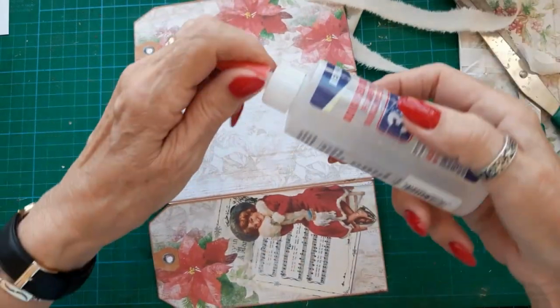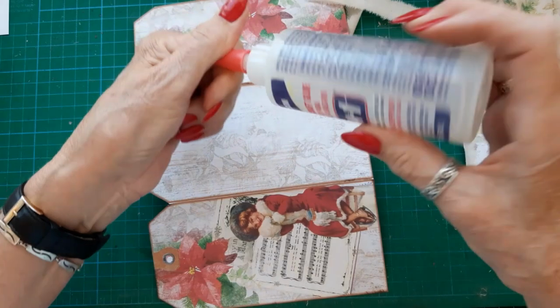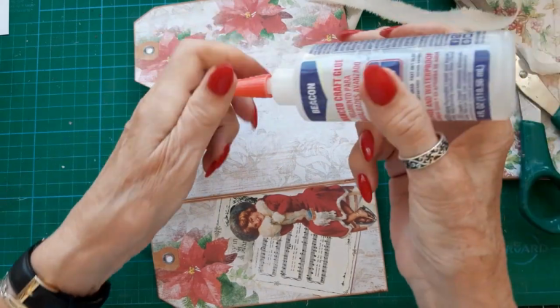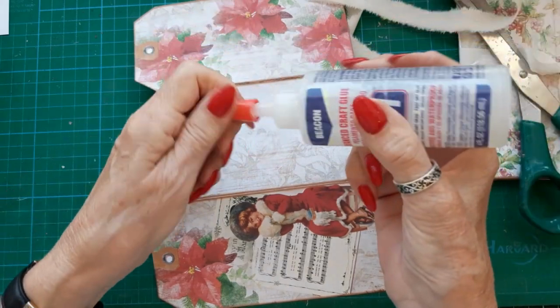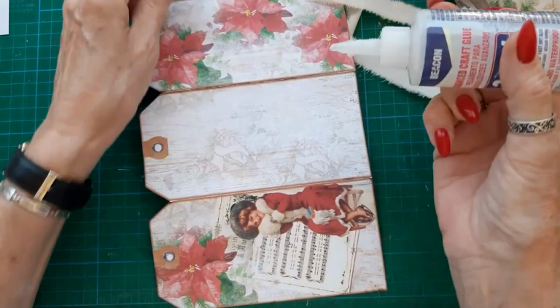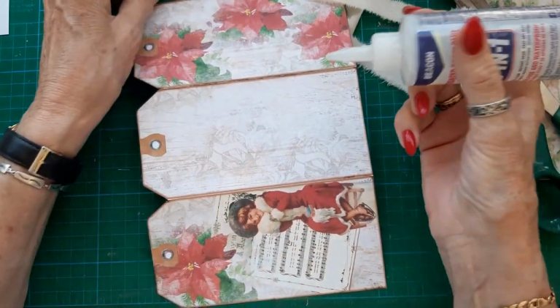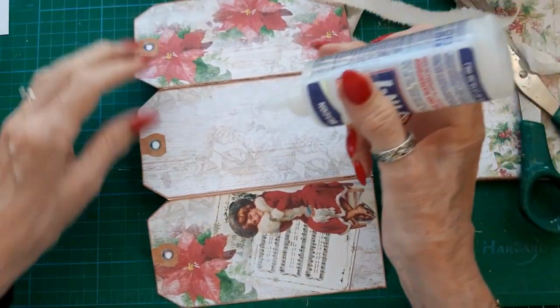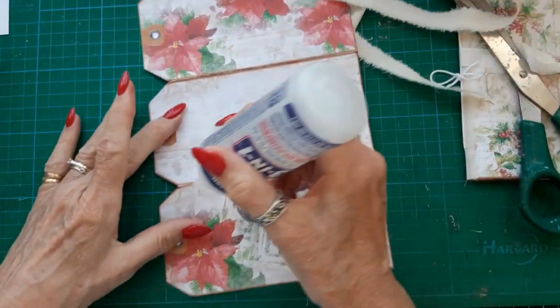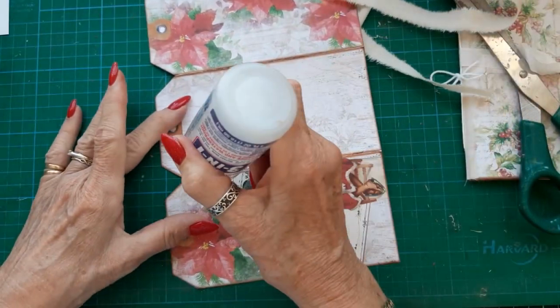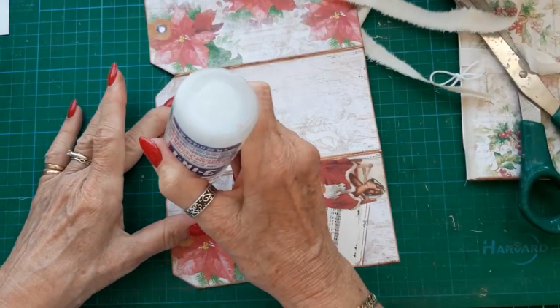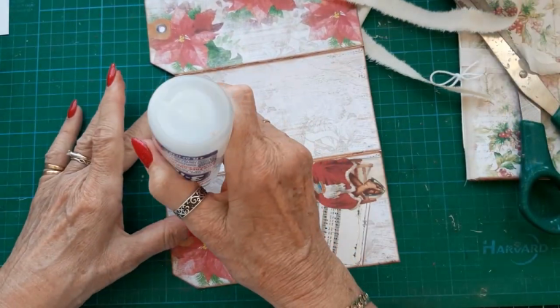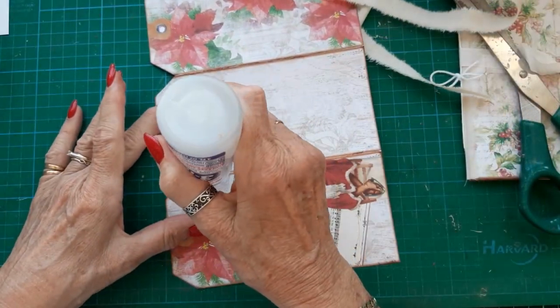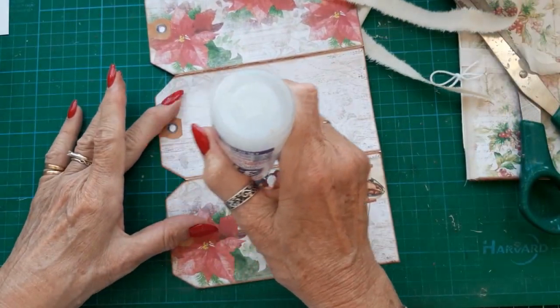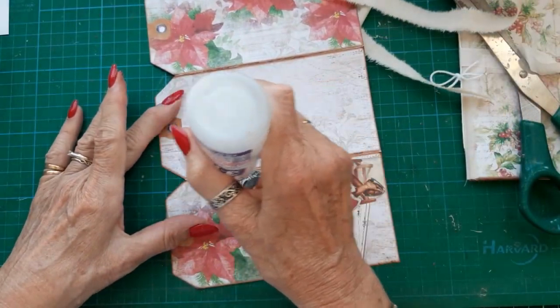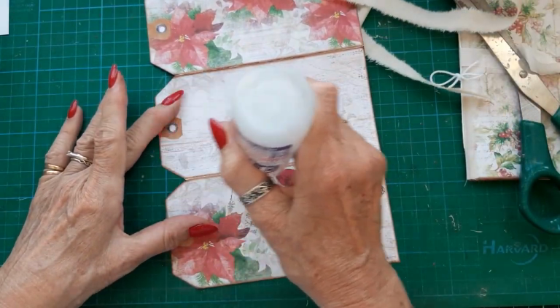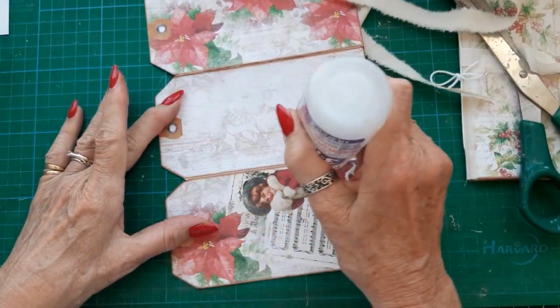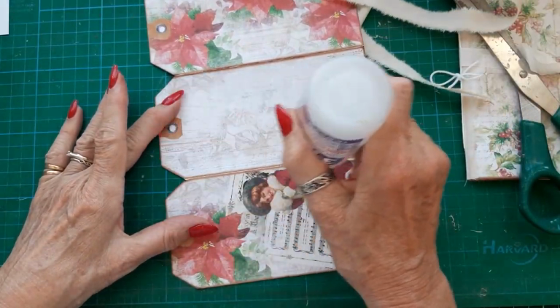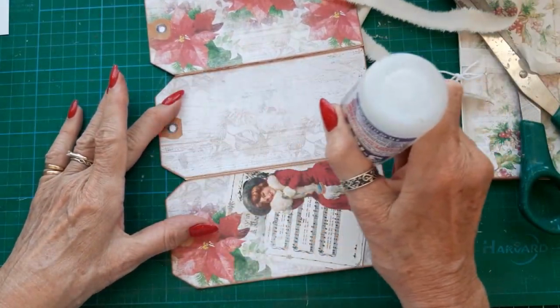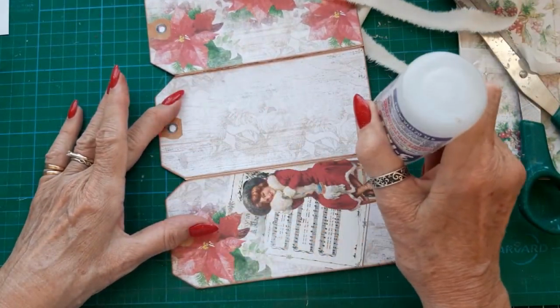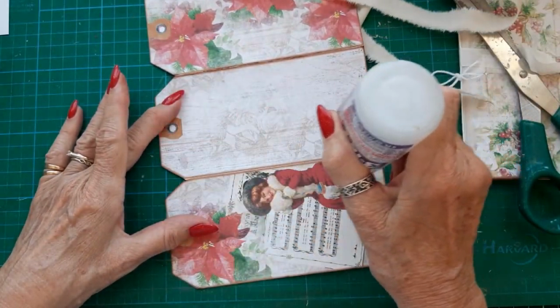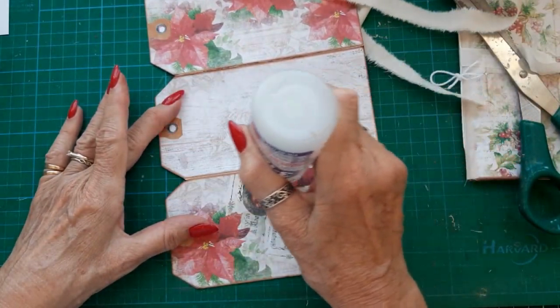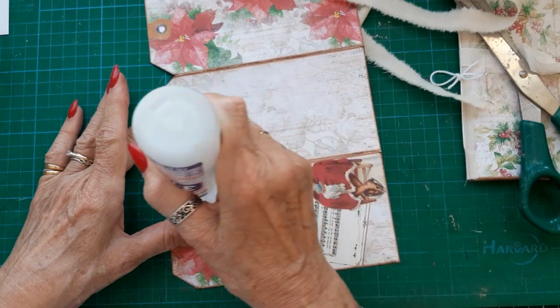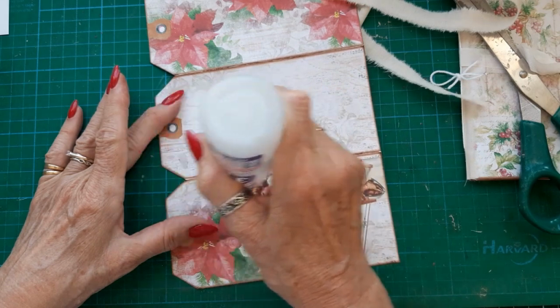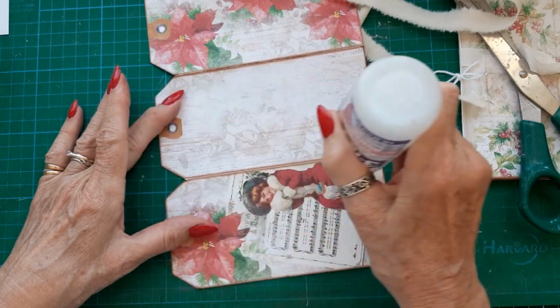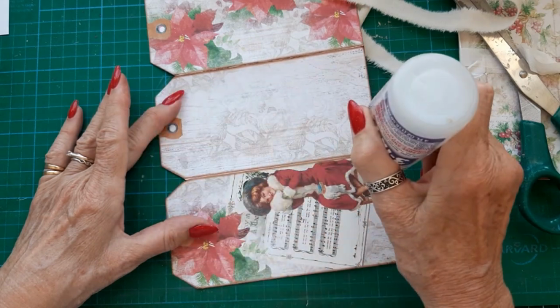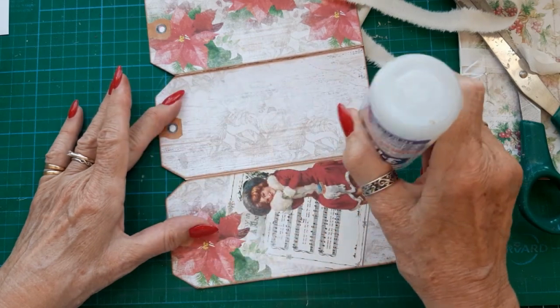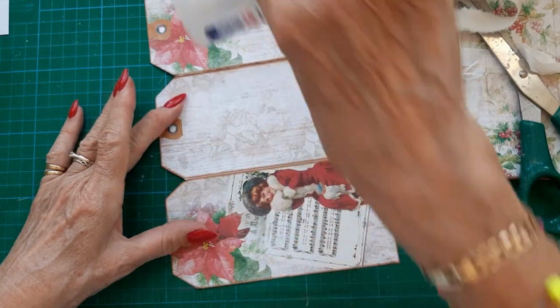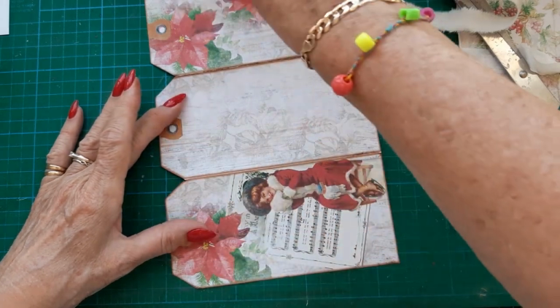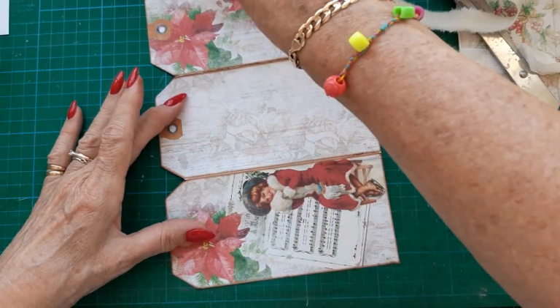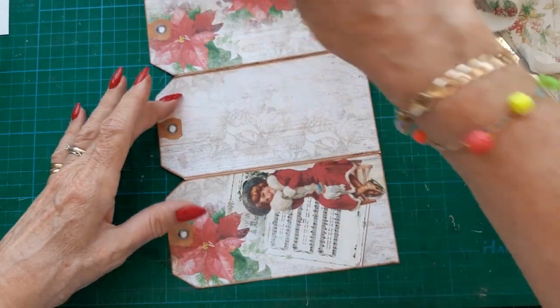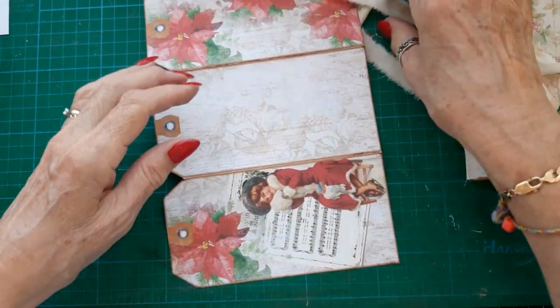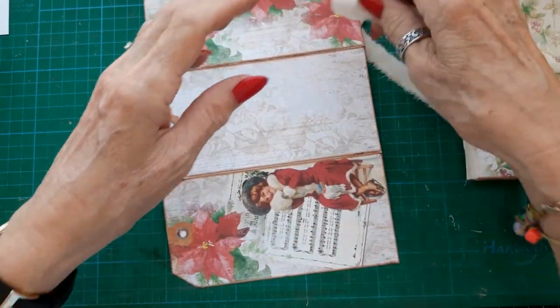I'll glue these on before I sew the signature in, because I like seeing the stitching on the outside as well.